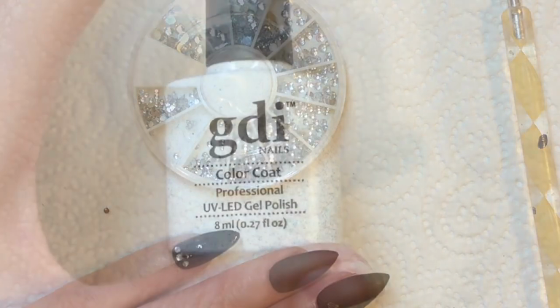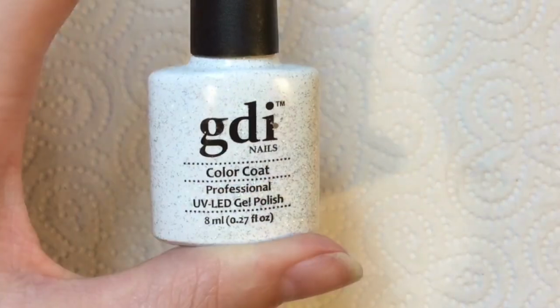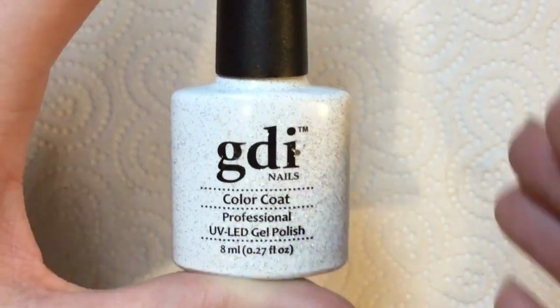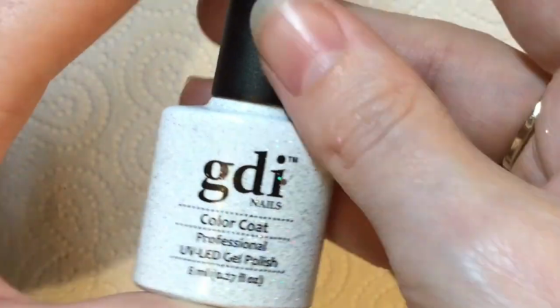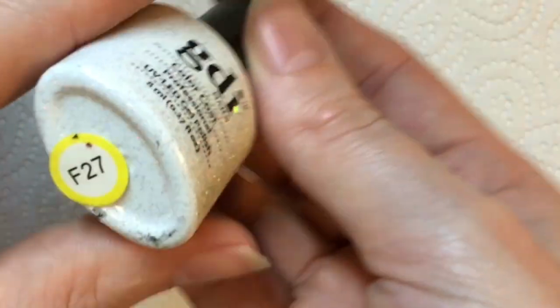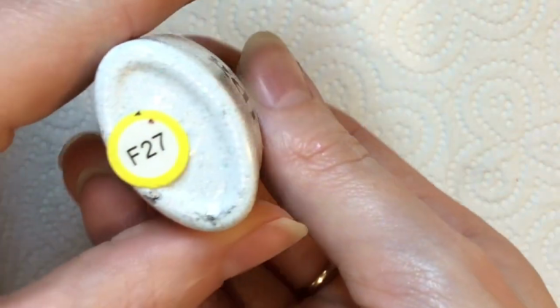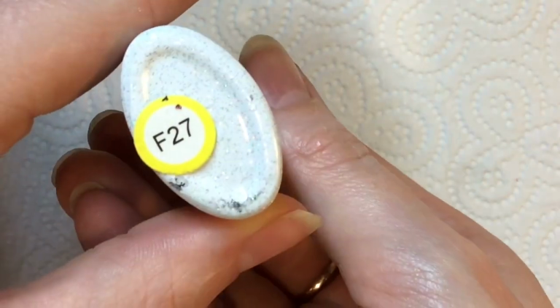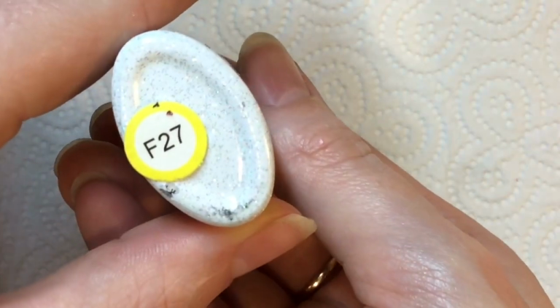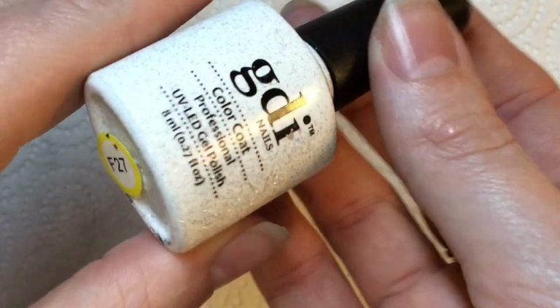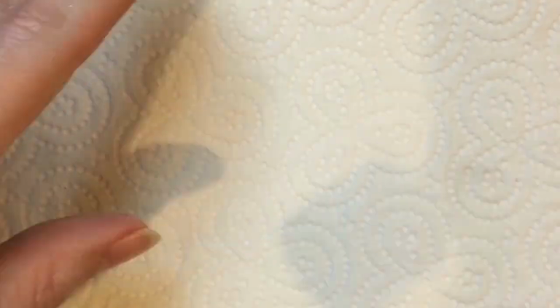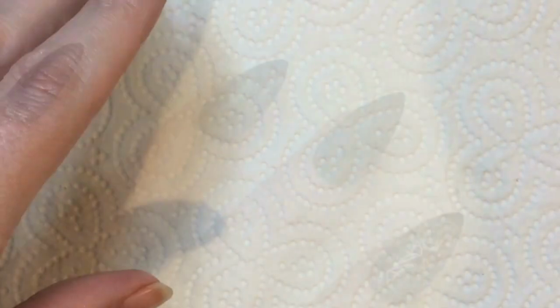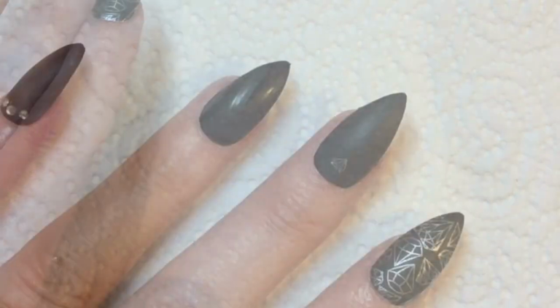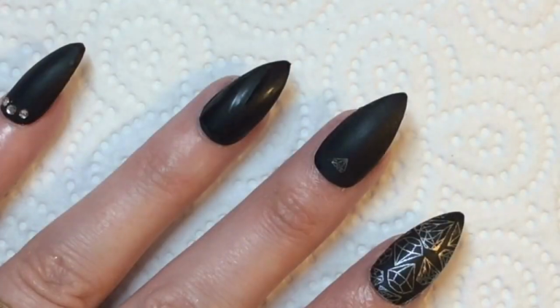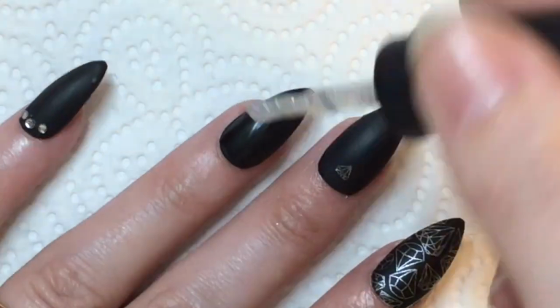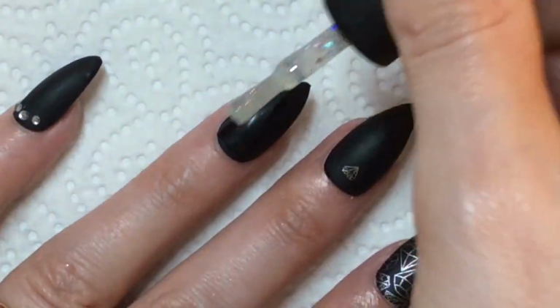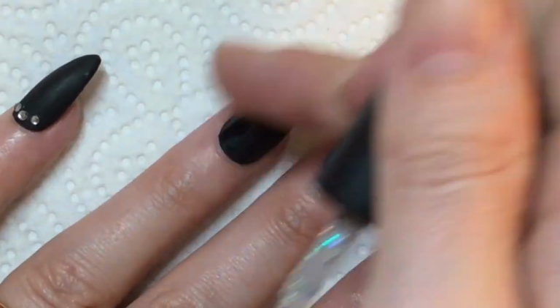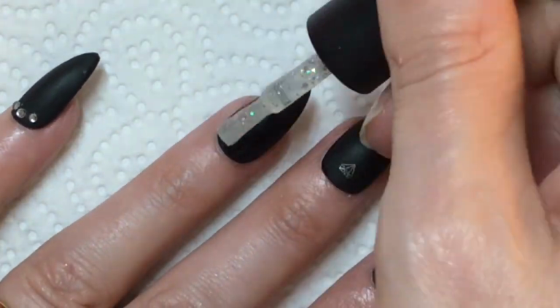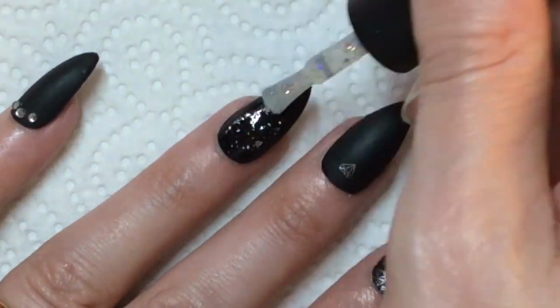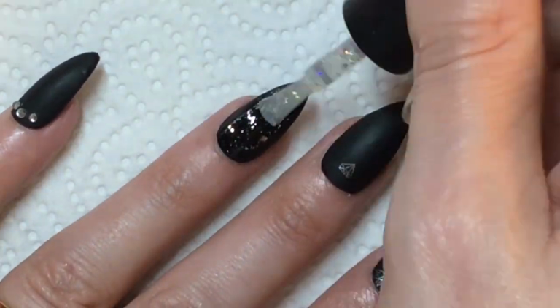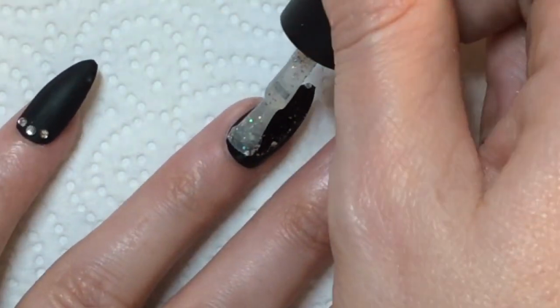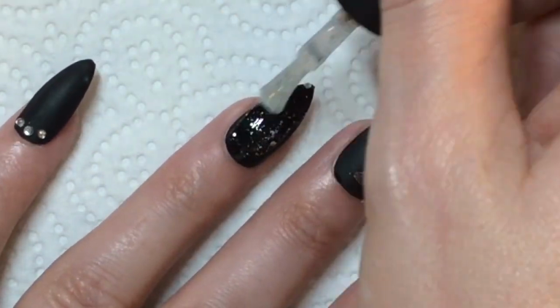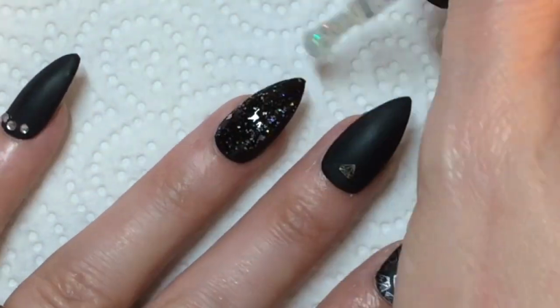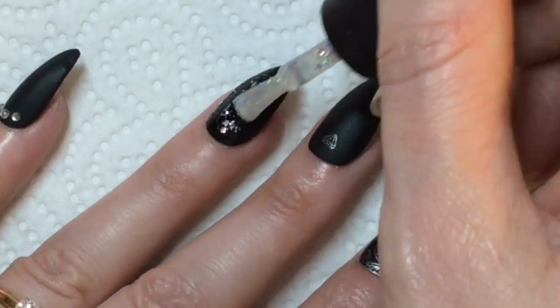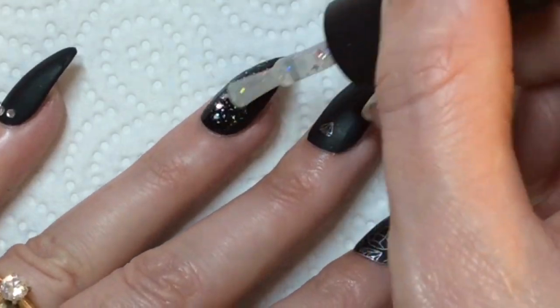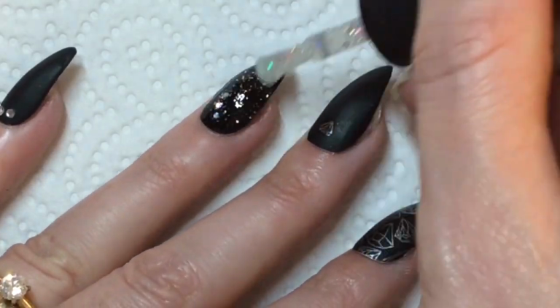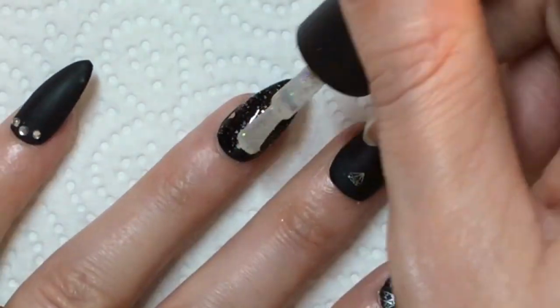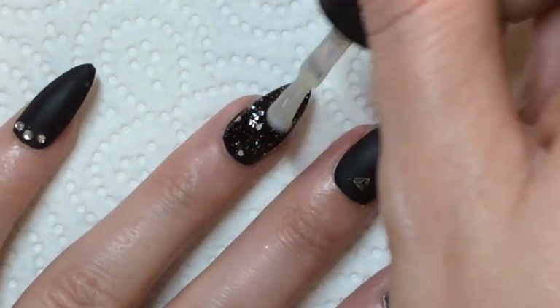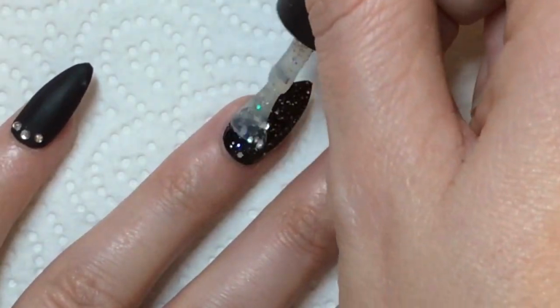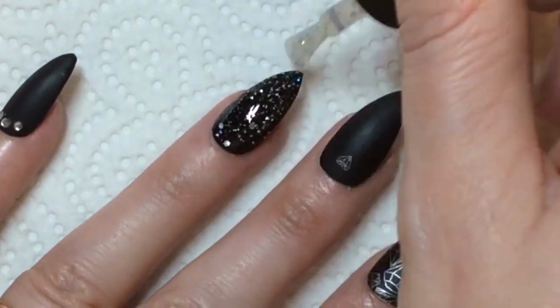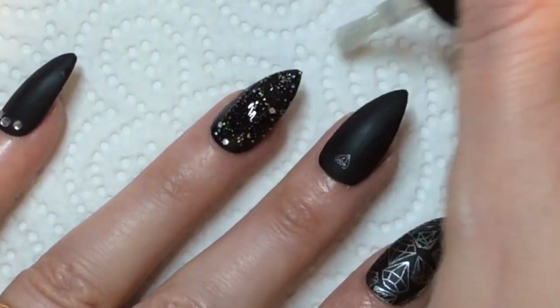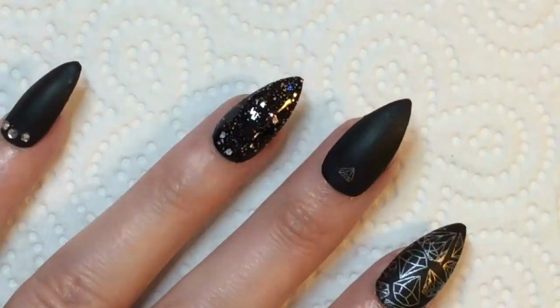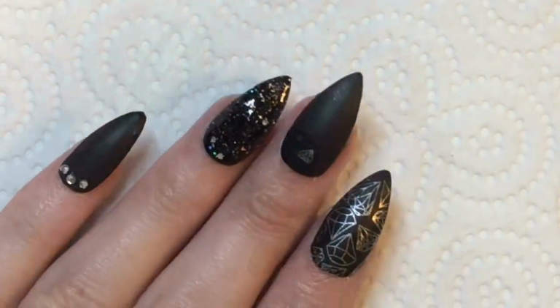You want to cure that underneath your lamp to keep the gems in place. For the ring finger, I'm using this diamond-y polish. If you wanted fuller glitter coverage you could use a sponge applicator, but I just wanted to add a little bit of sparkle.